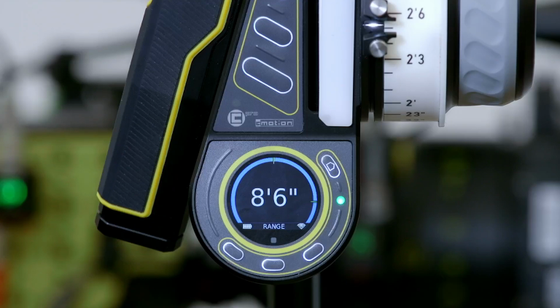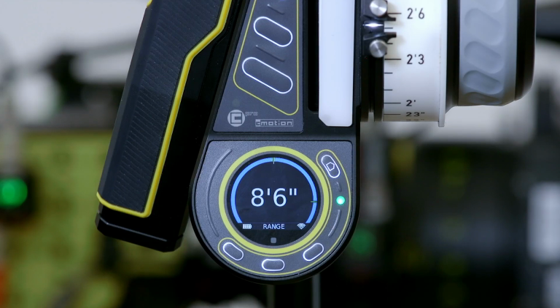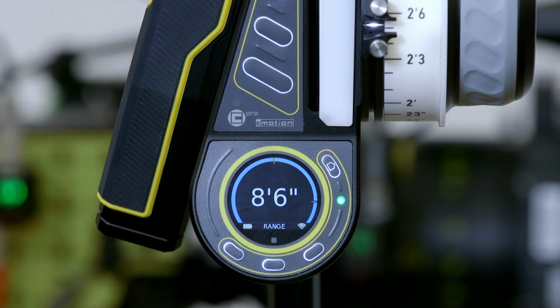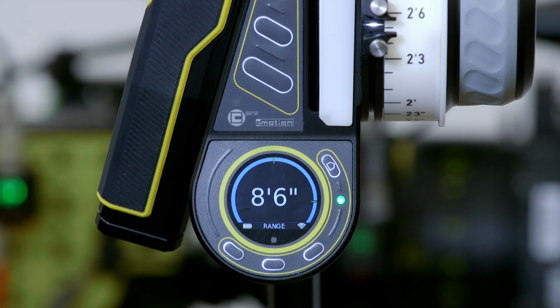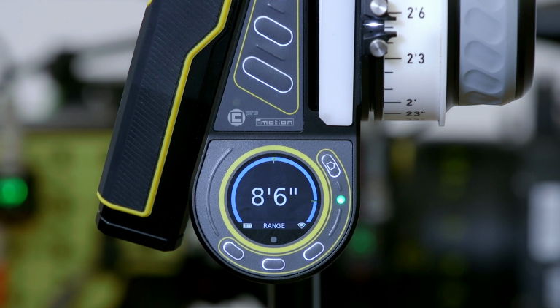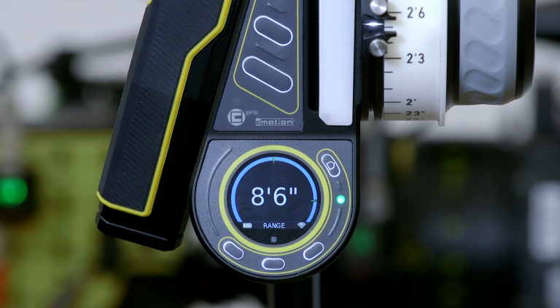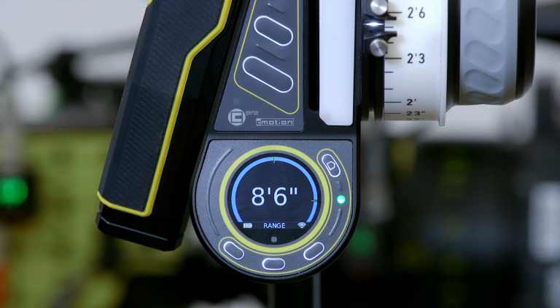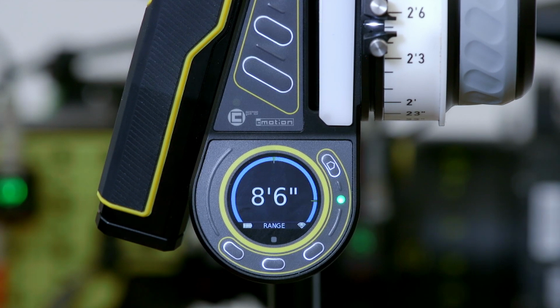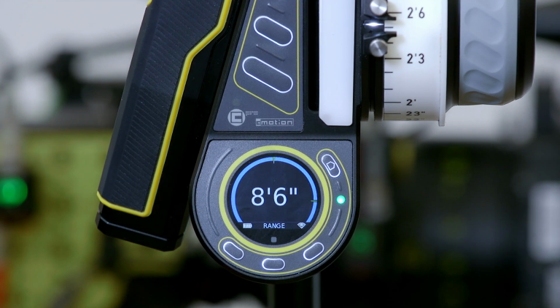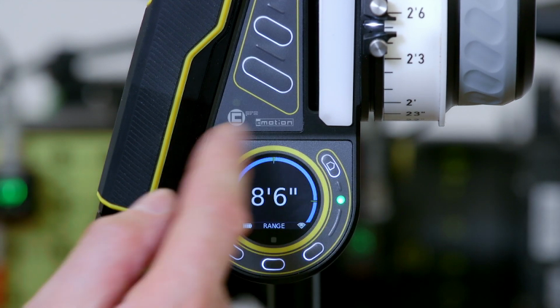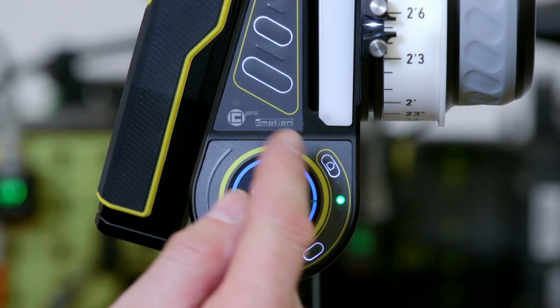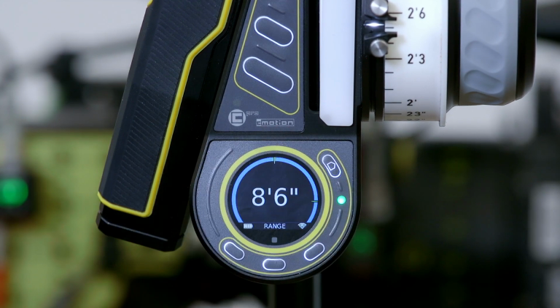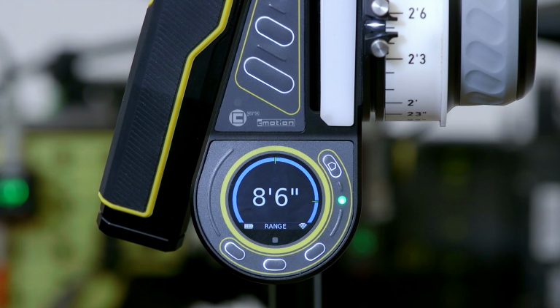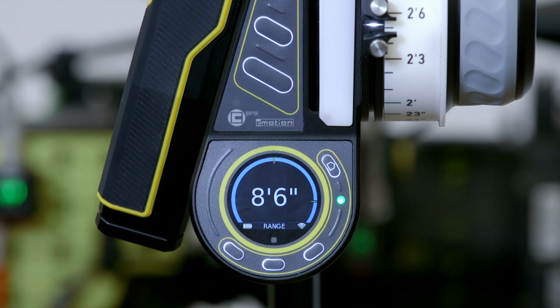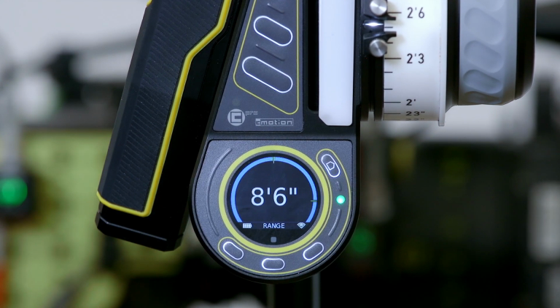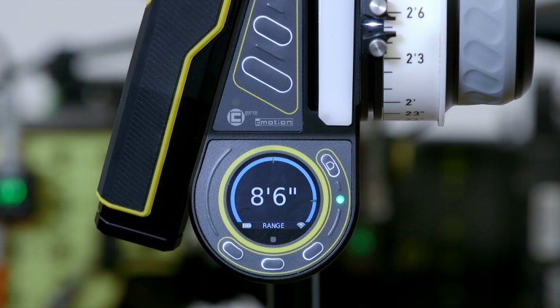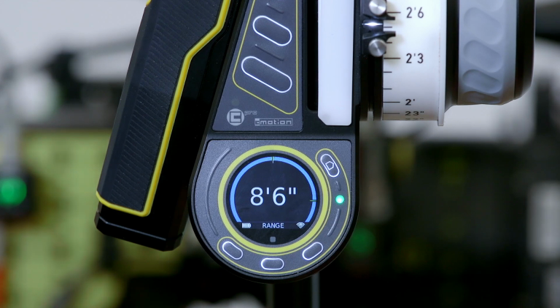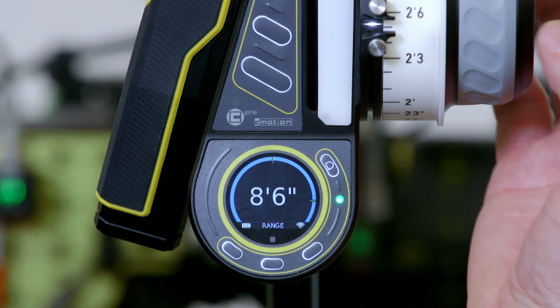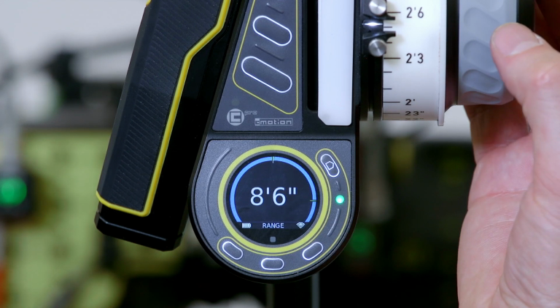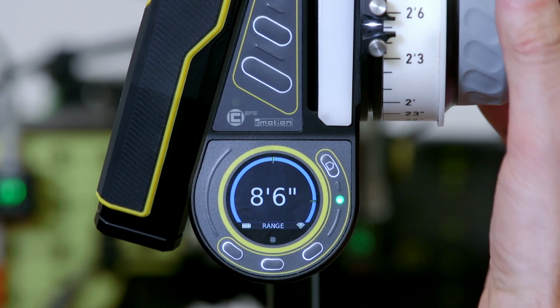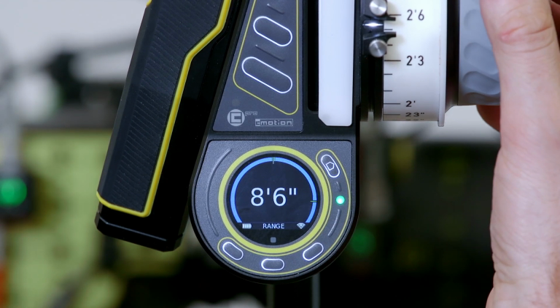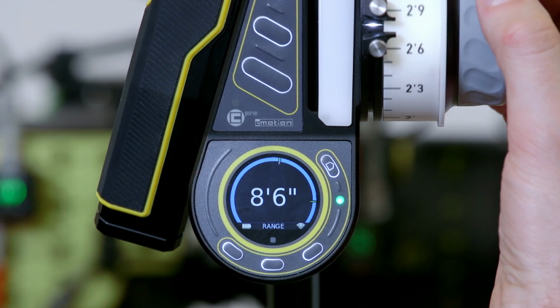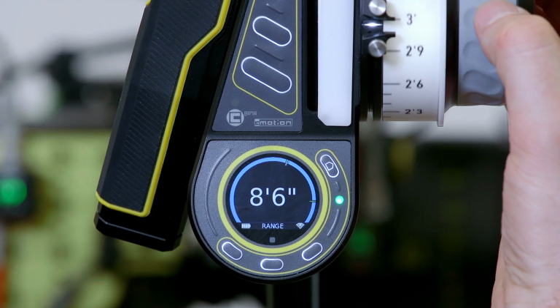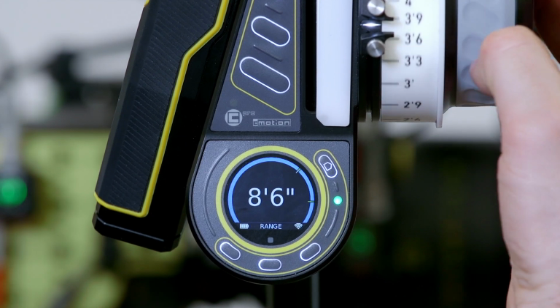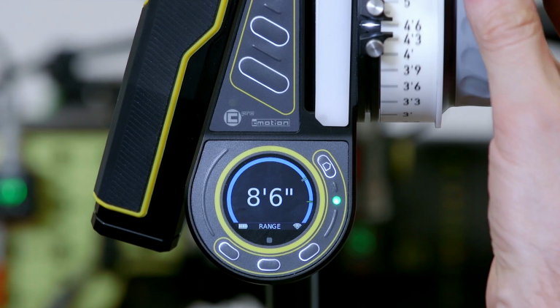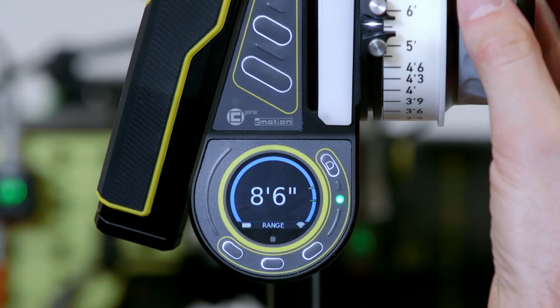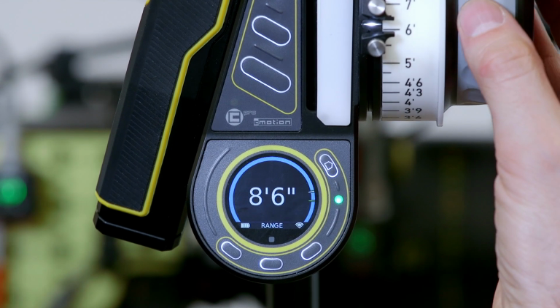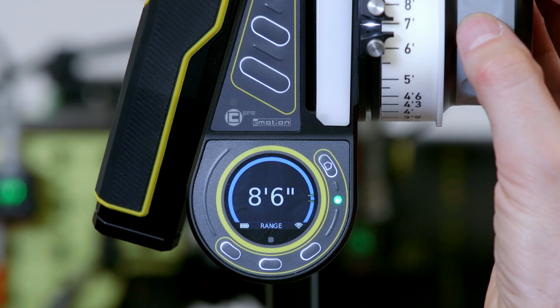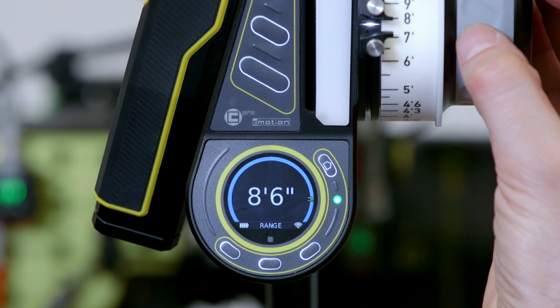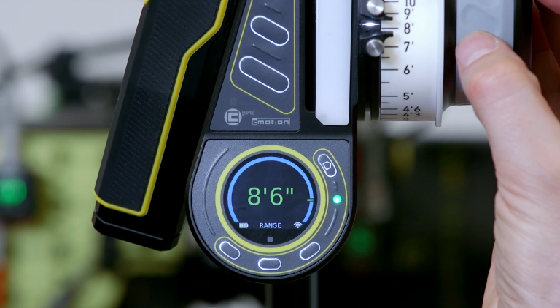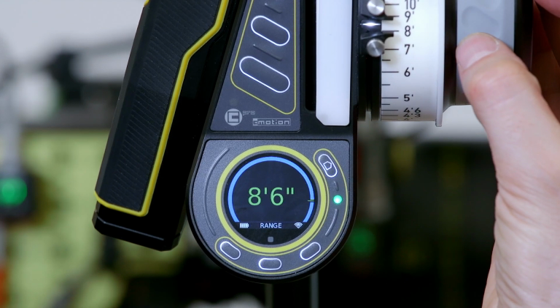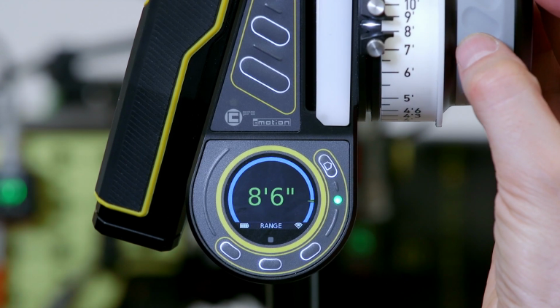When connected, we can see the CineRT data displayed on the small display at the bottom of the C-Pro handset. We can use the knob to align our focus scale with our subject.